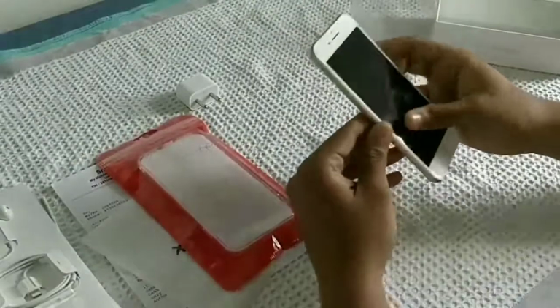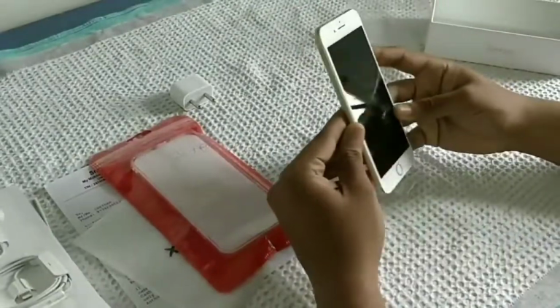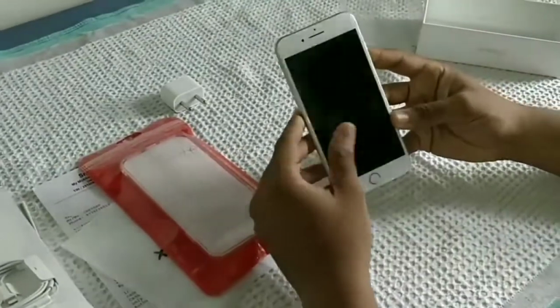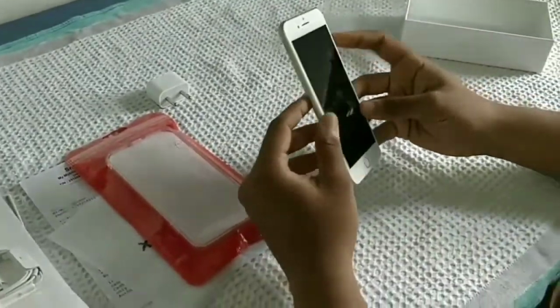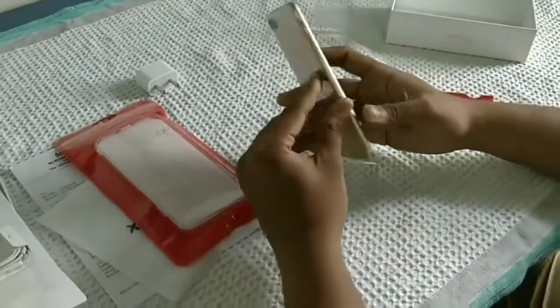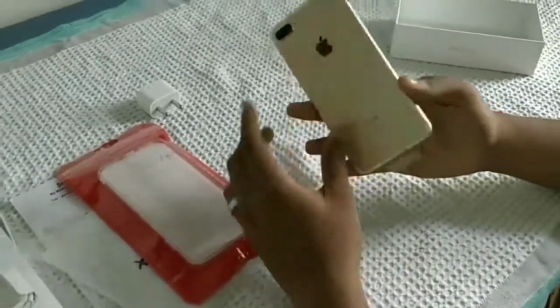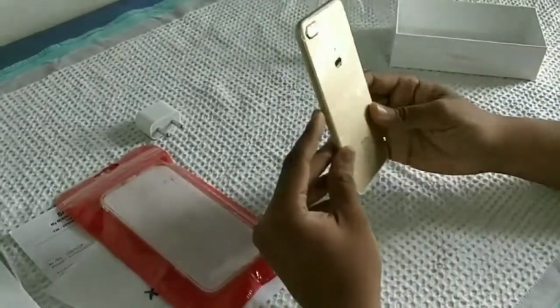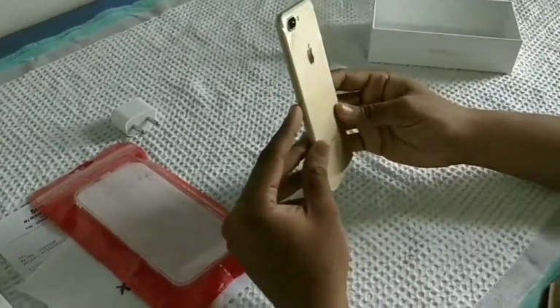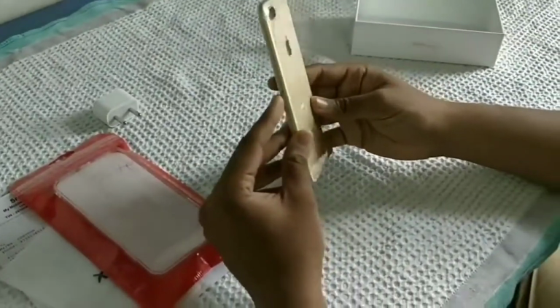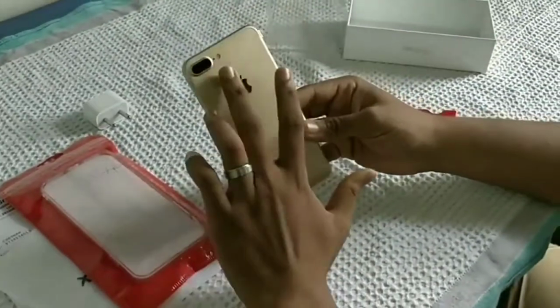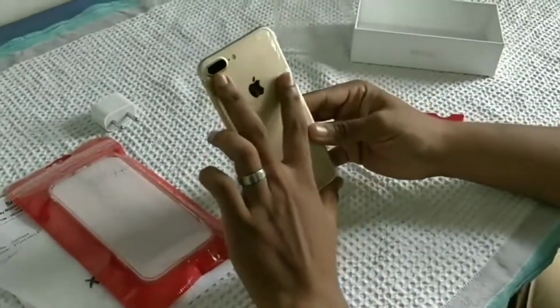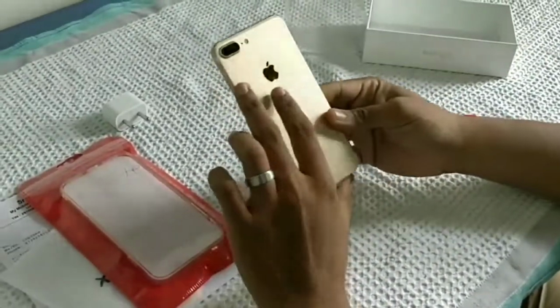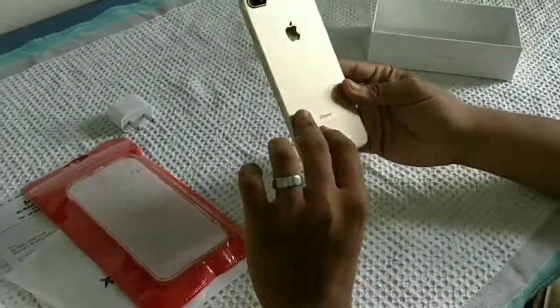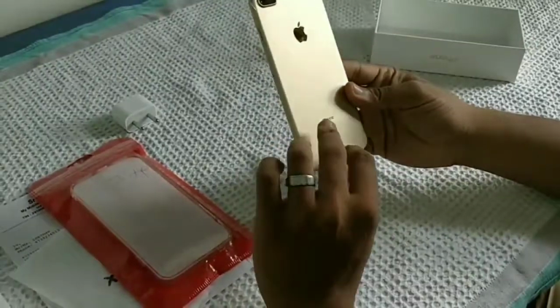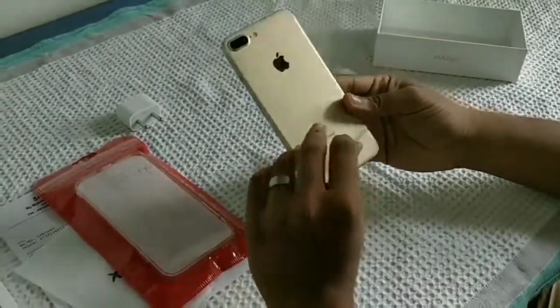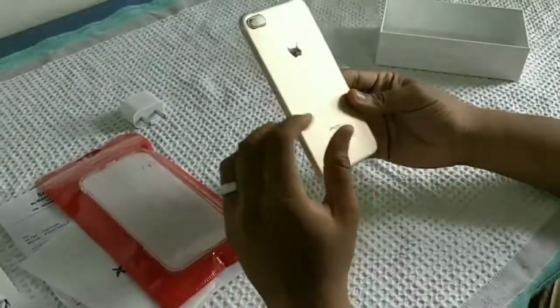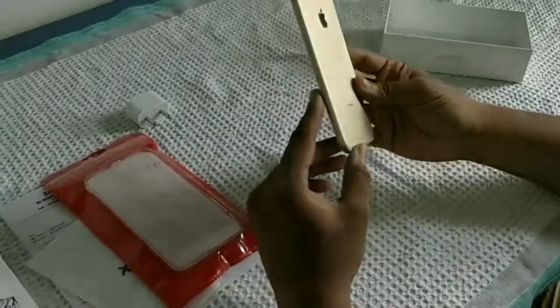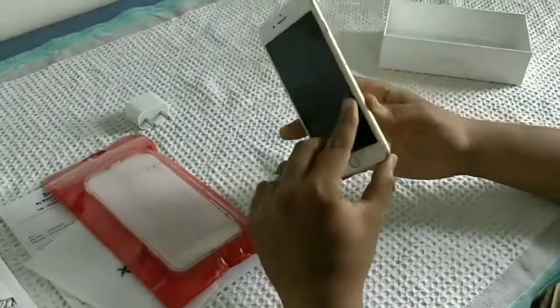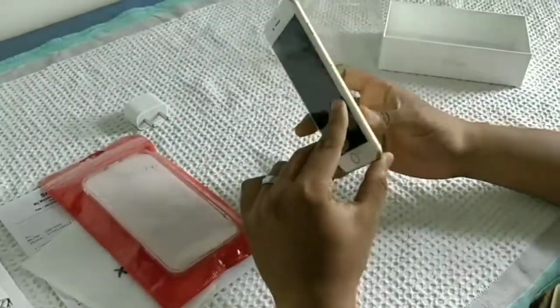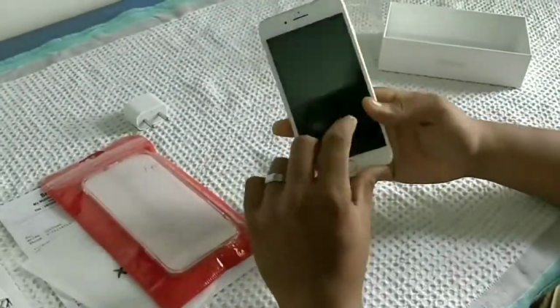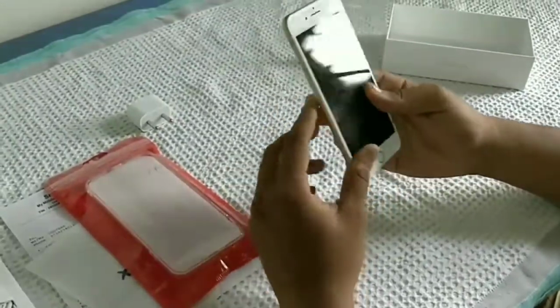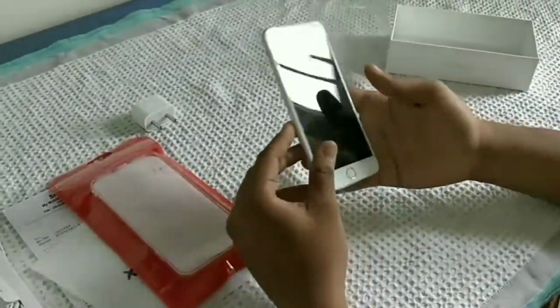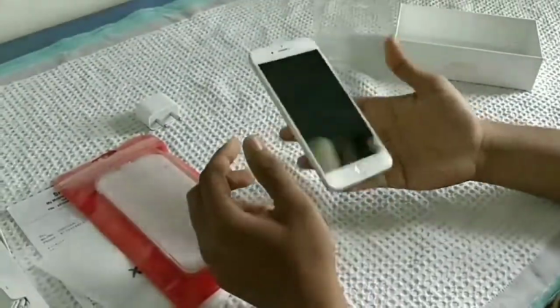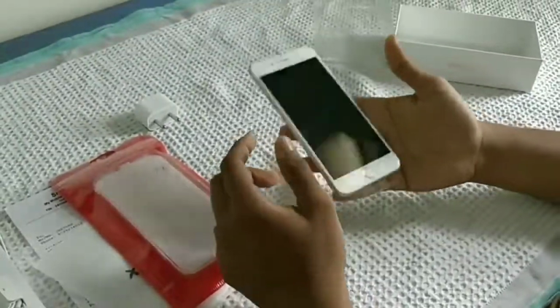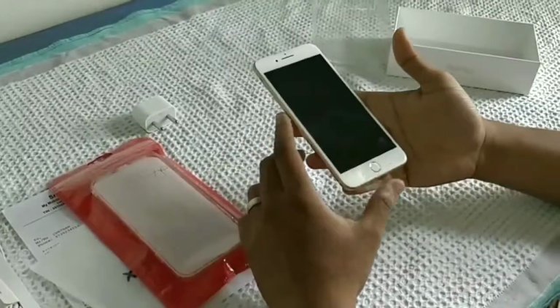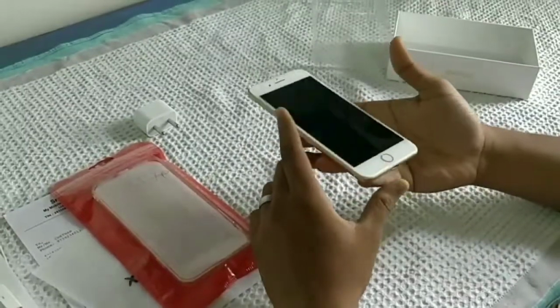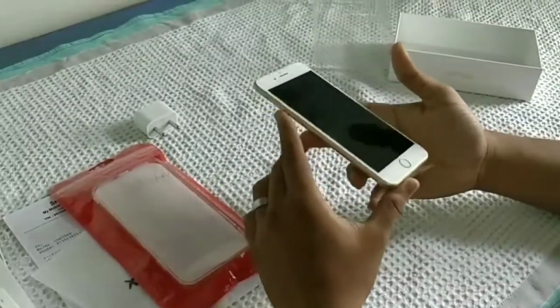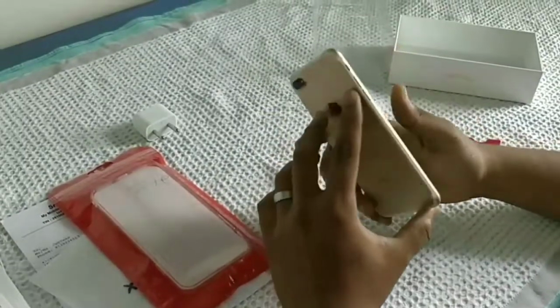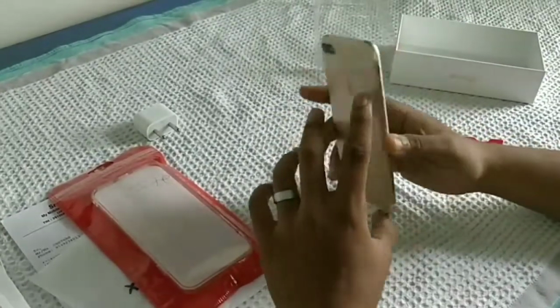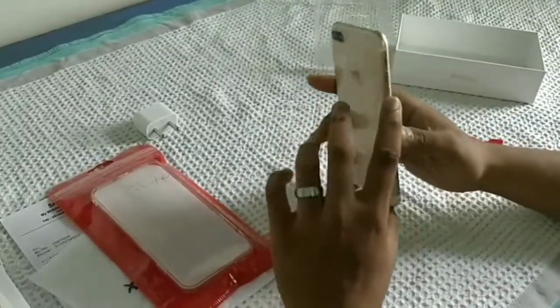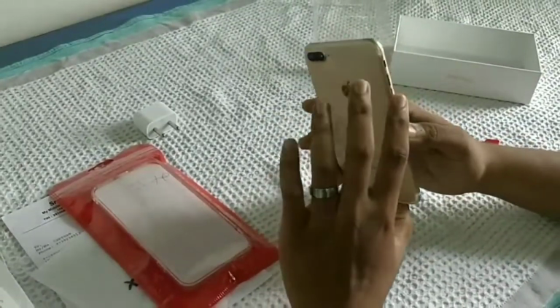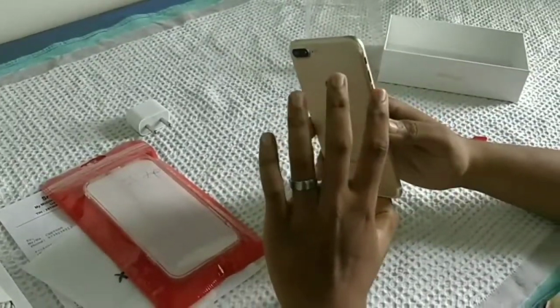Yeah, you can see the iPhone 7 Plus, gold color. Really cool. Bit heavy, but even though its look is stunning.